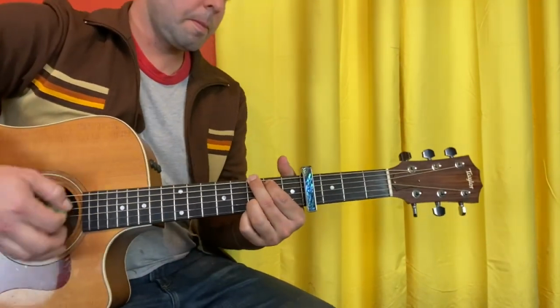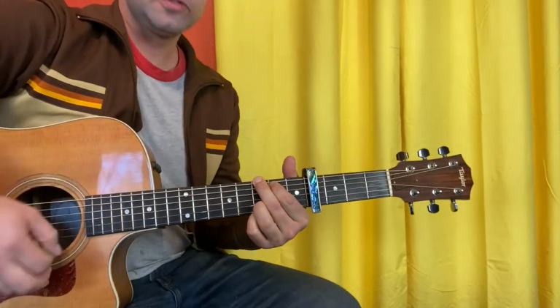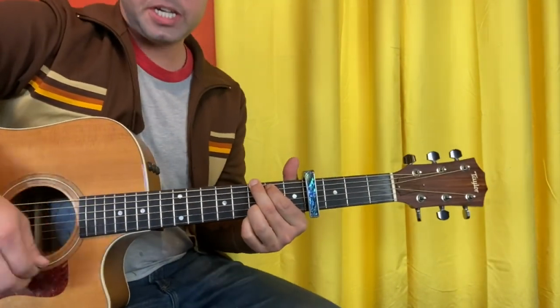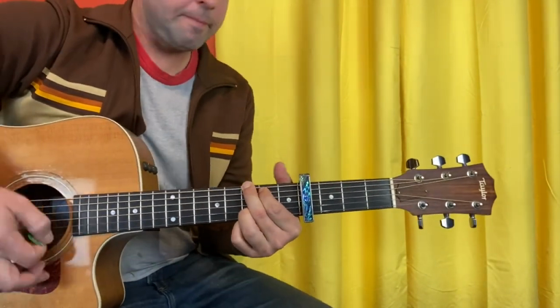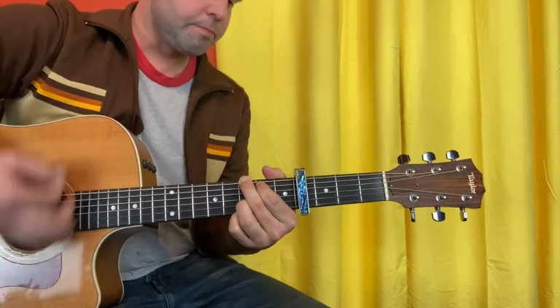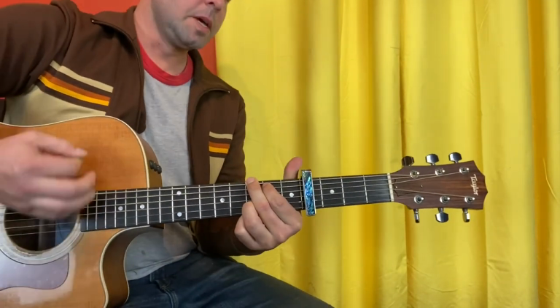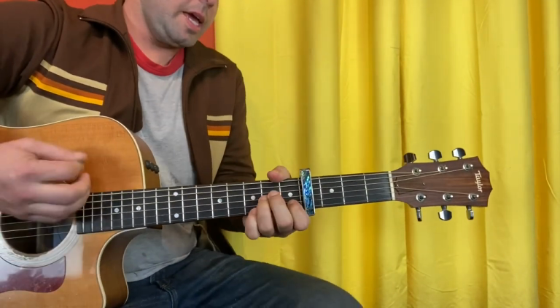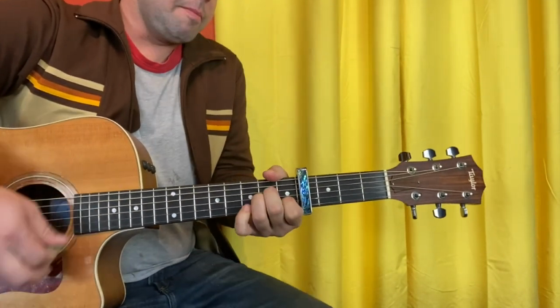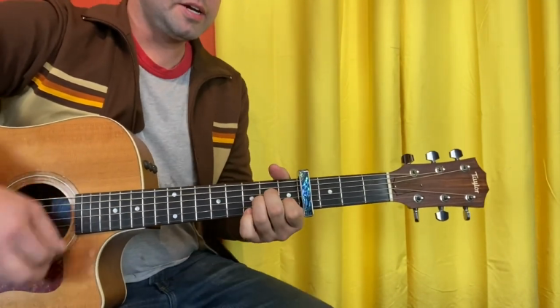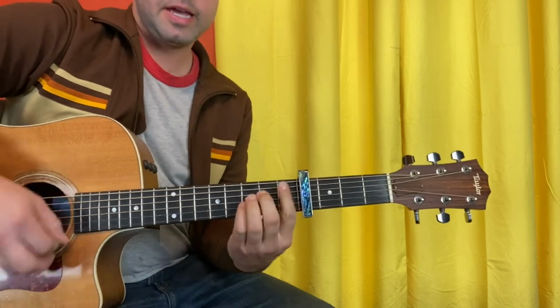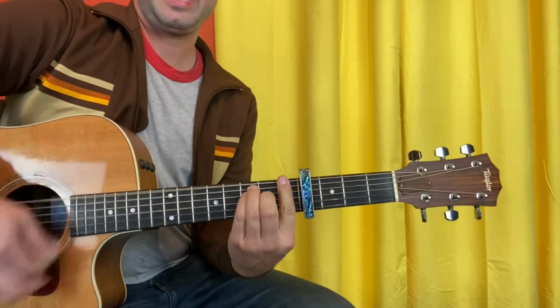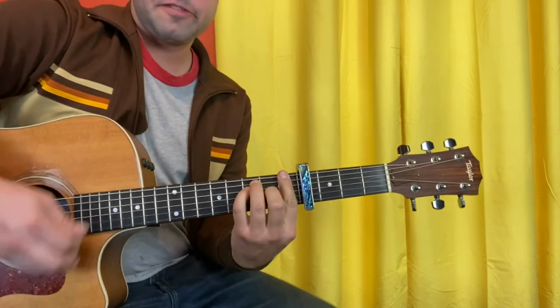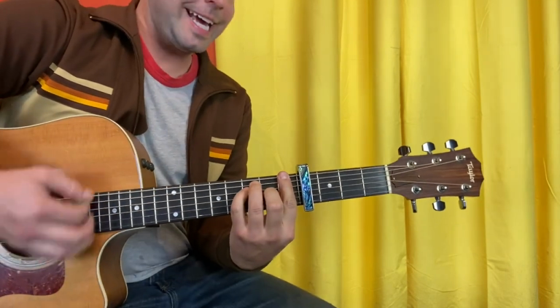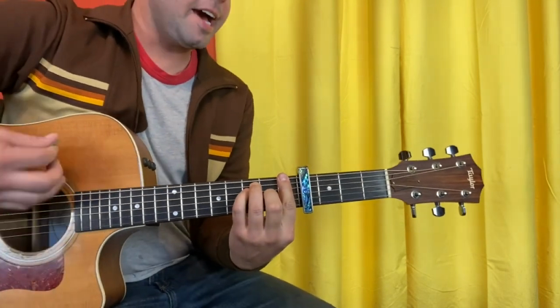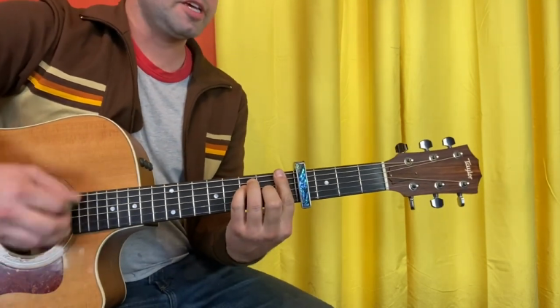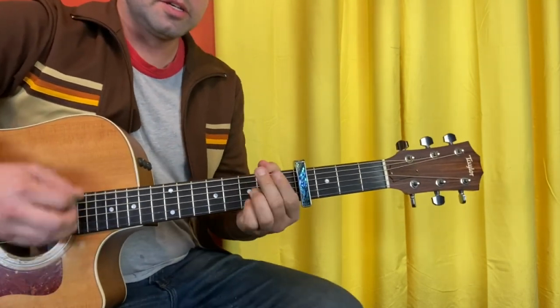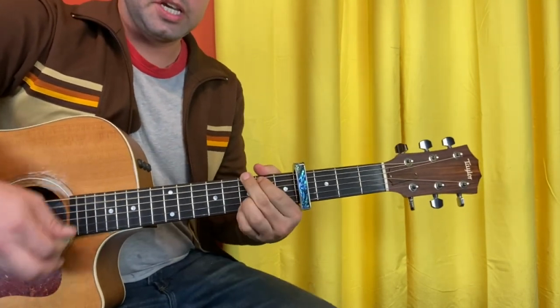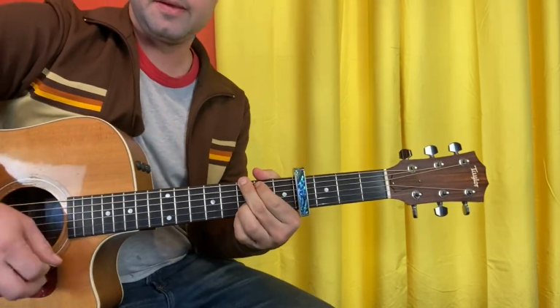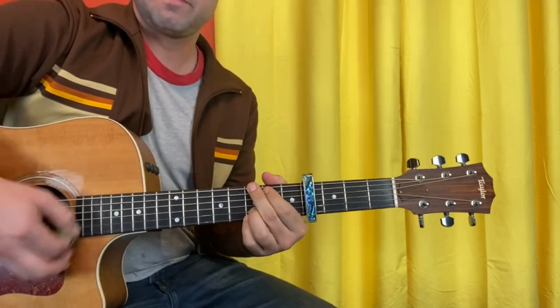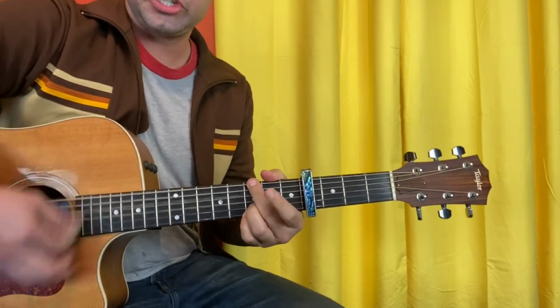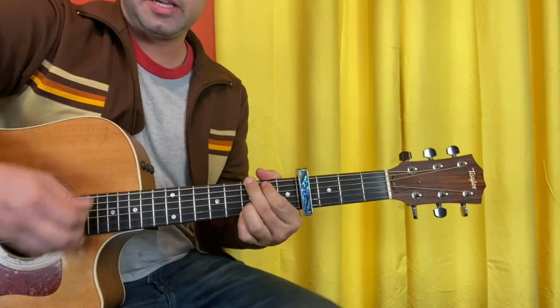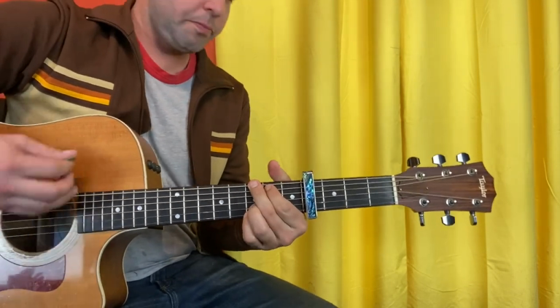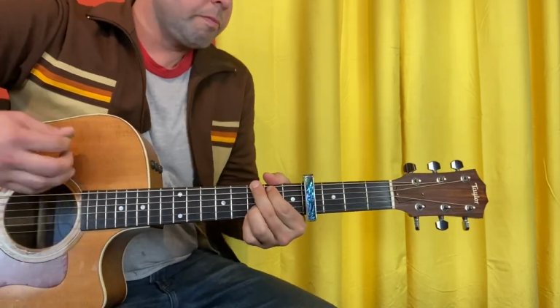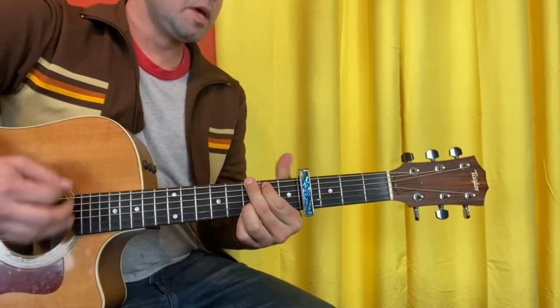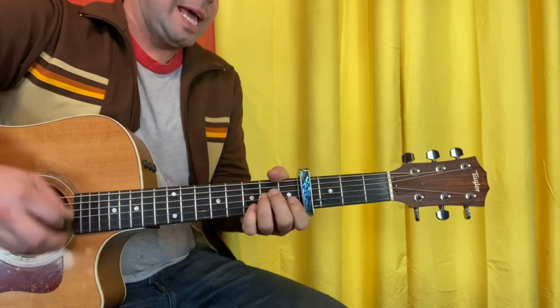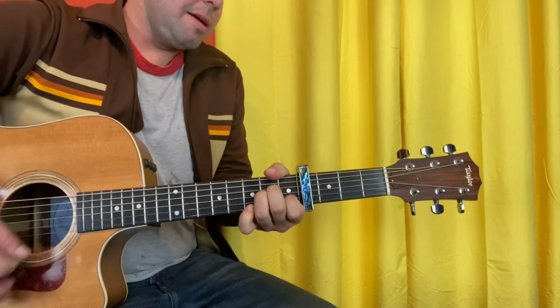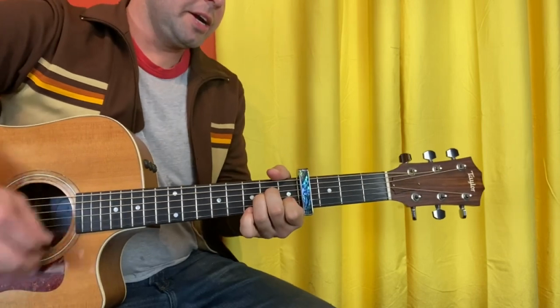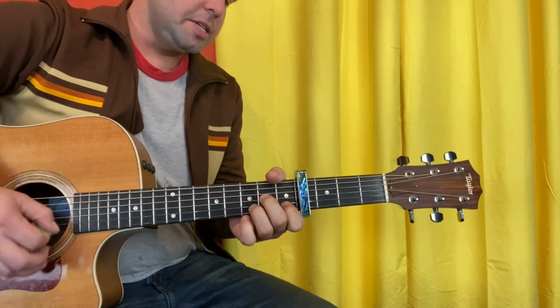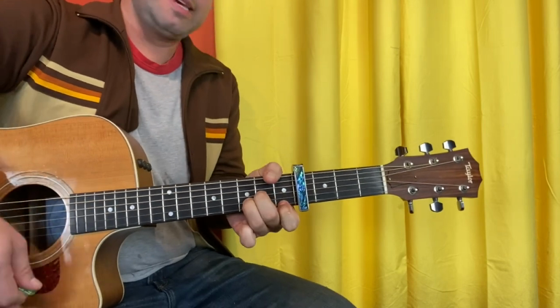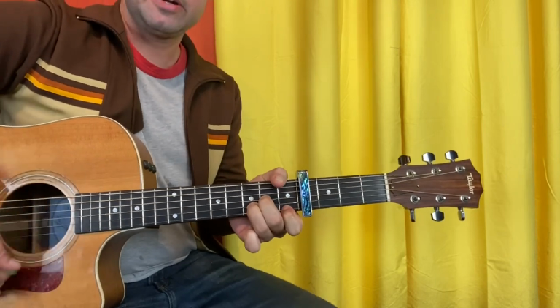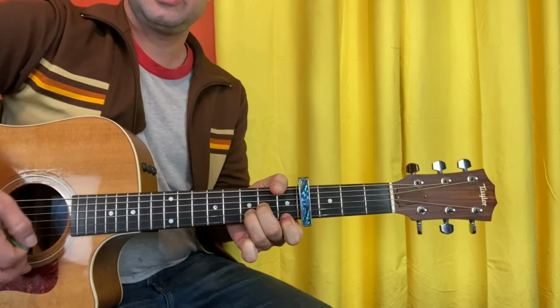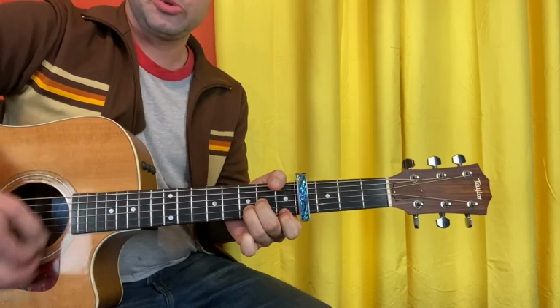Going down, the chords are G, G, G, A minor, F. The second half is G, G, A minor, D minor.